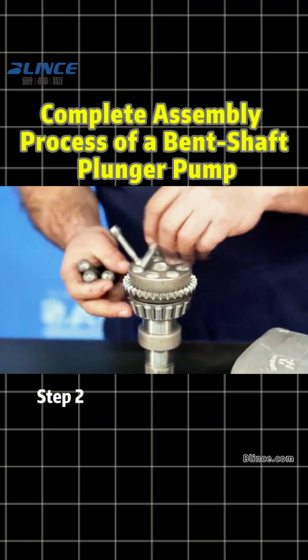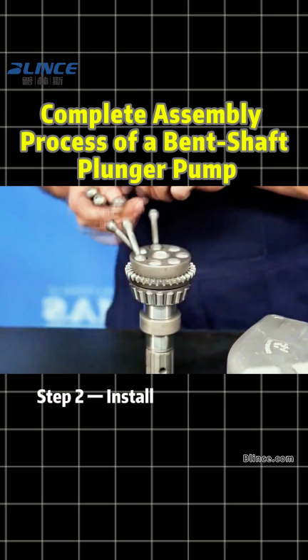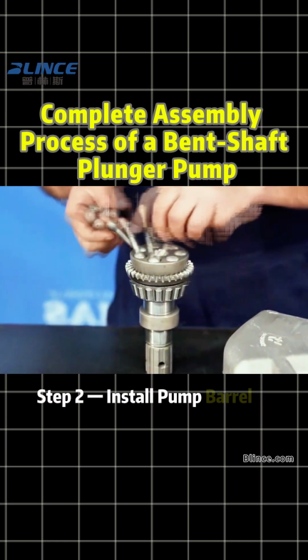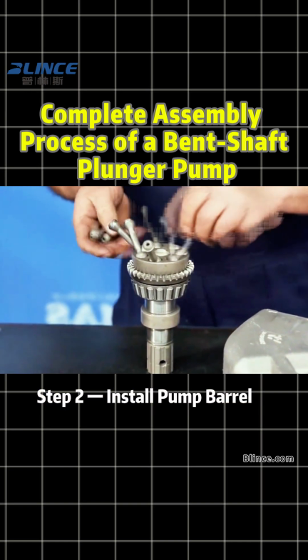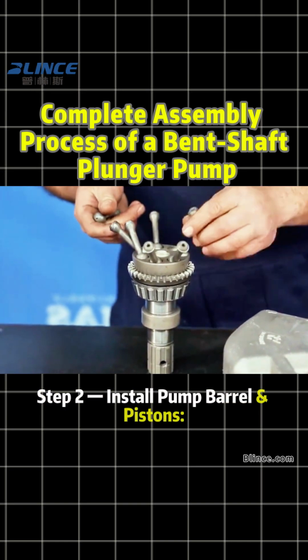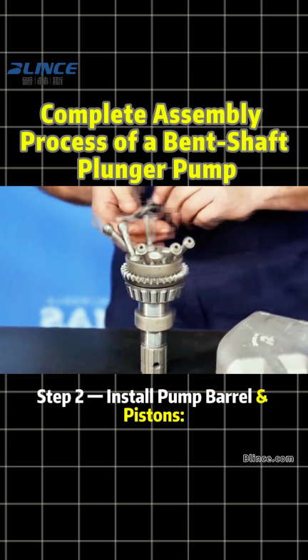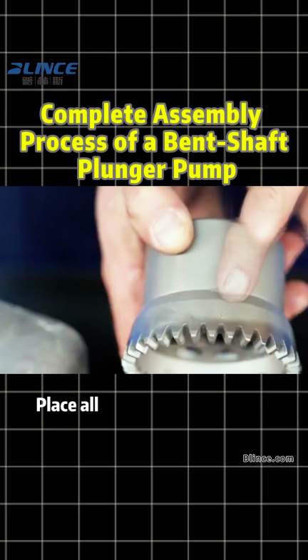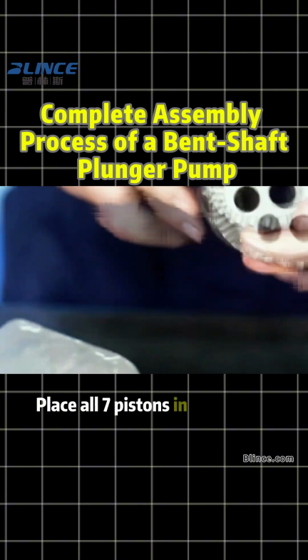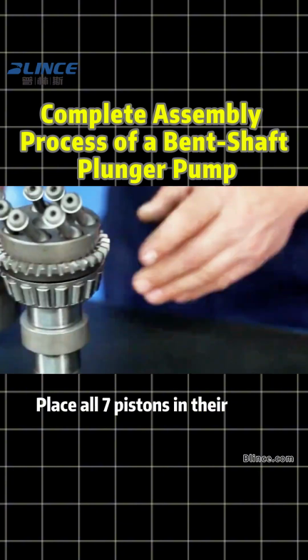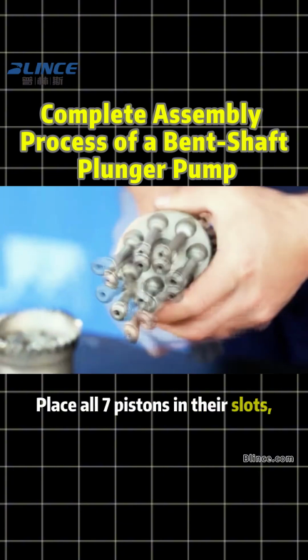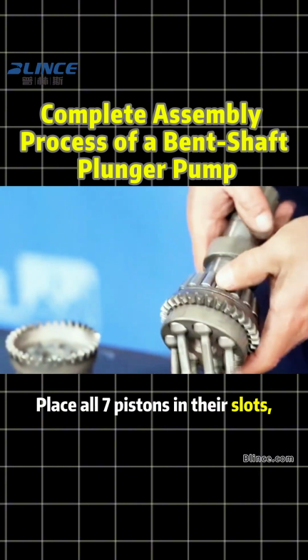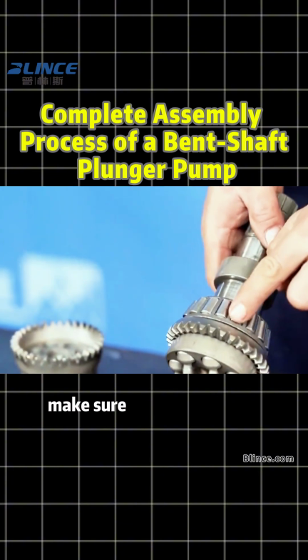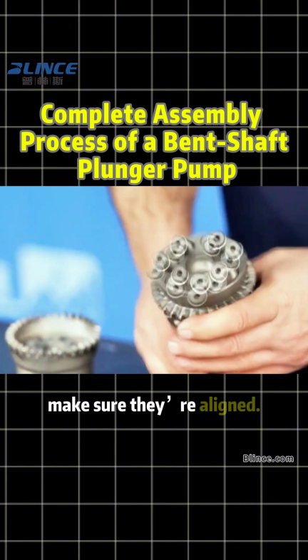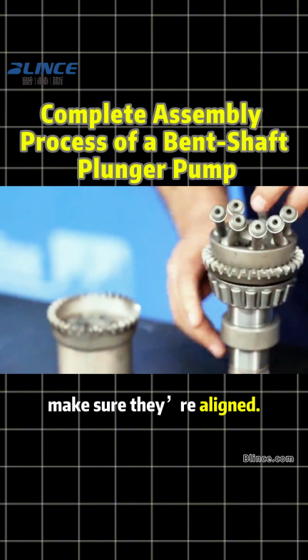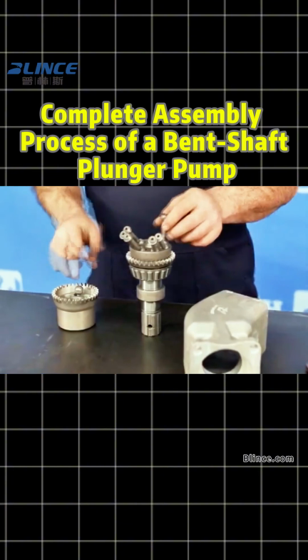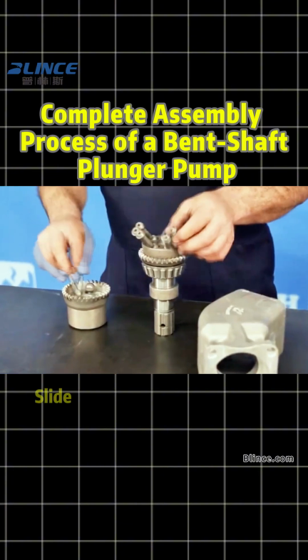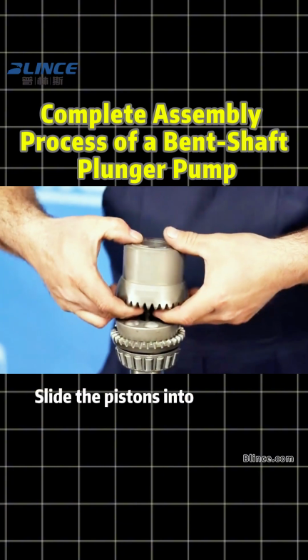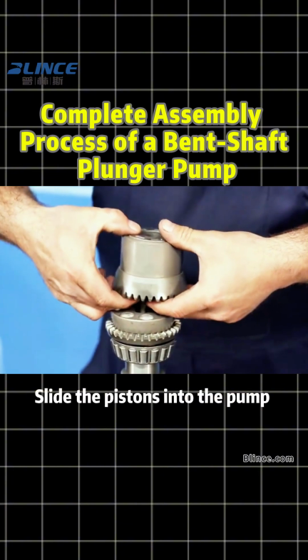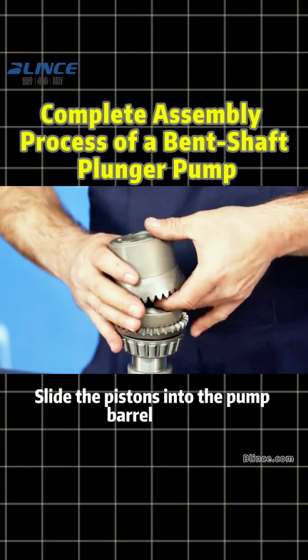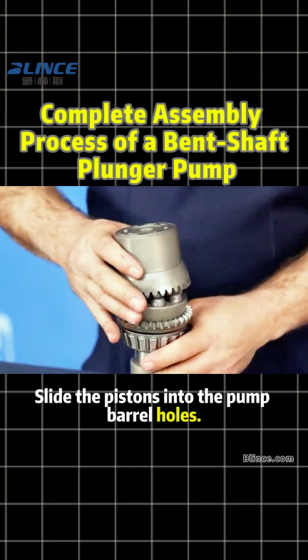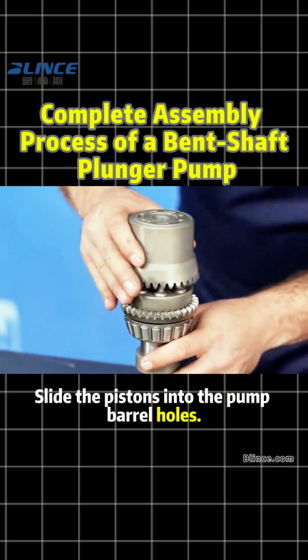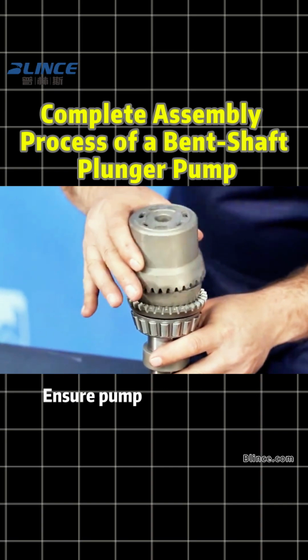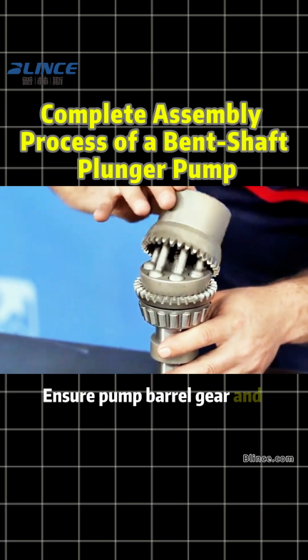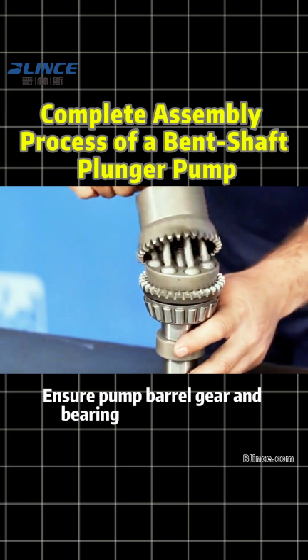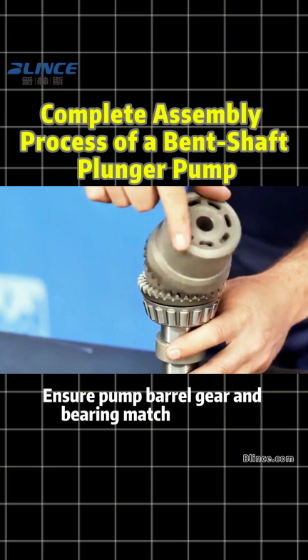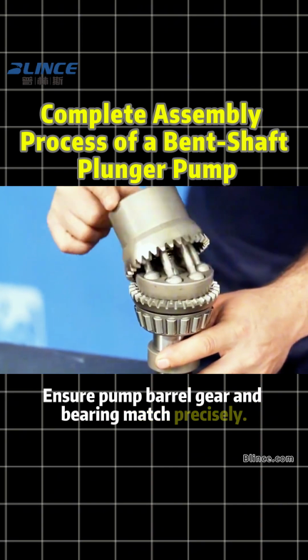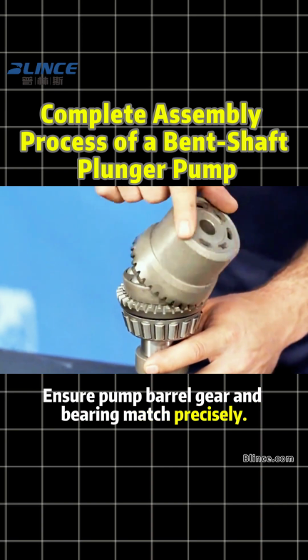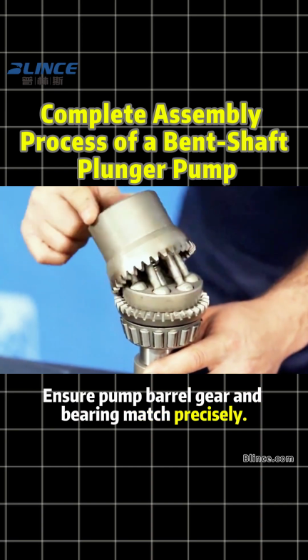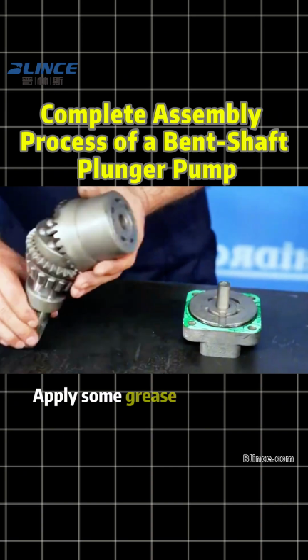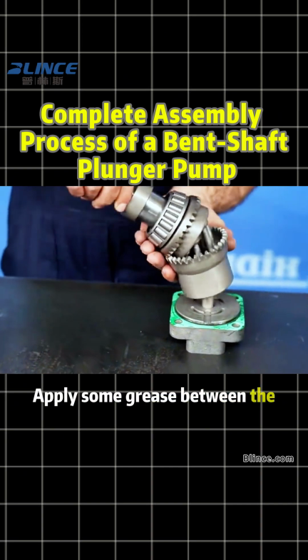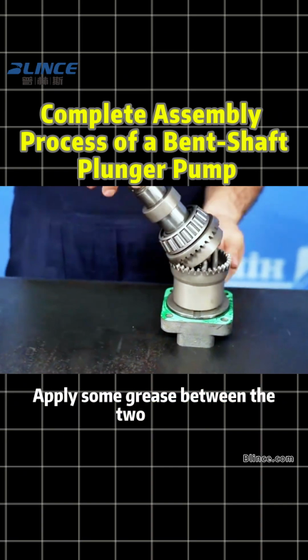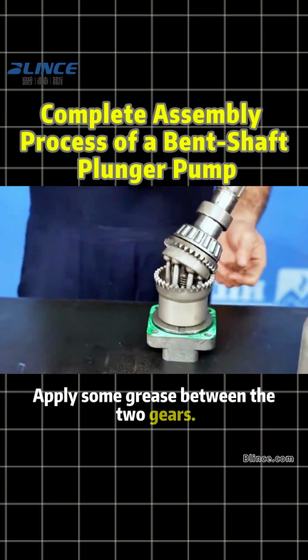Step 2: Install pump barrel and pistons. Place all seven pistons in their slots. Make sure they're aligned. Slide the pistons into the pump barrel holes. Ensure pump barrel gear and bearing match precisely. Apply some grease between the two gears.